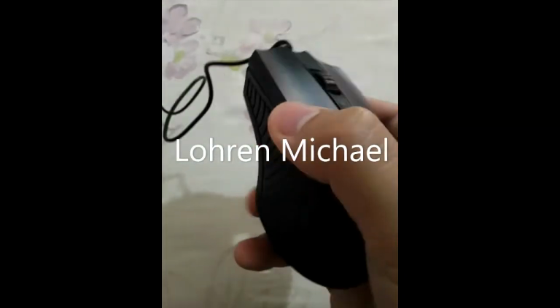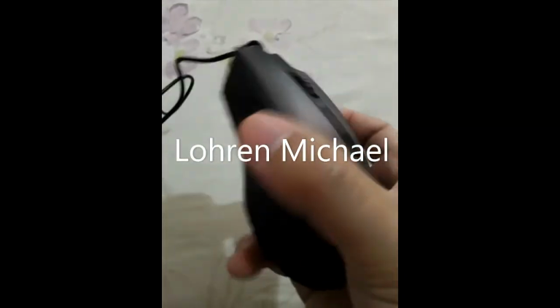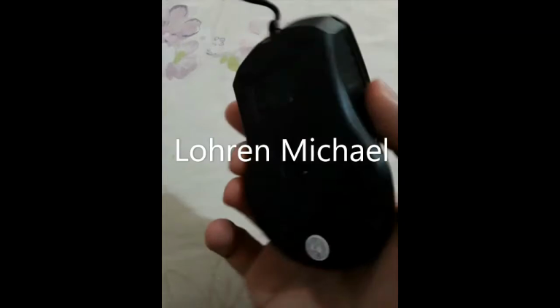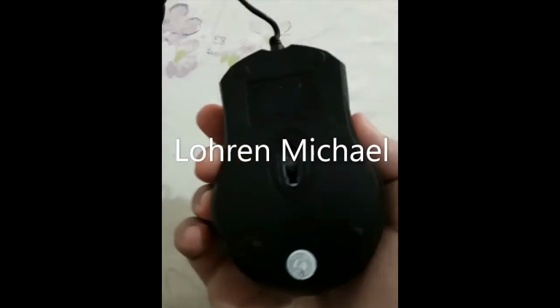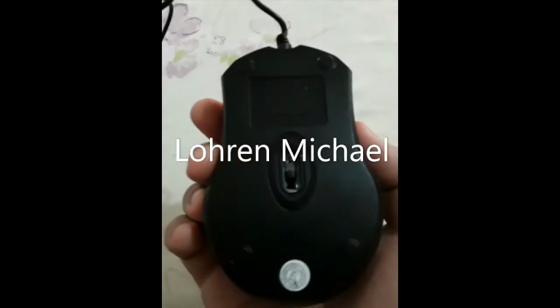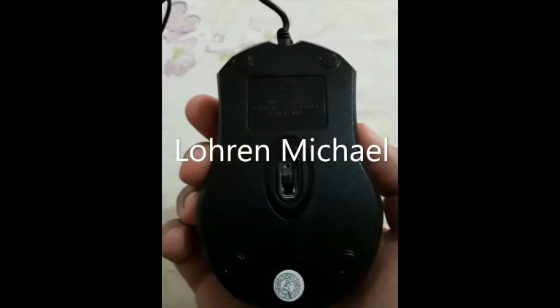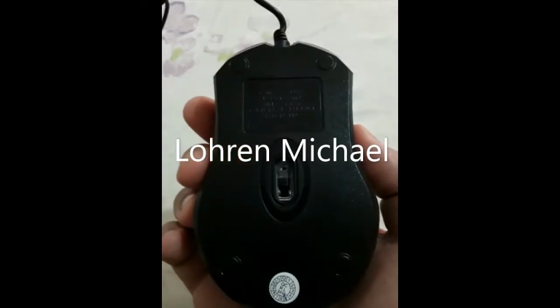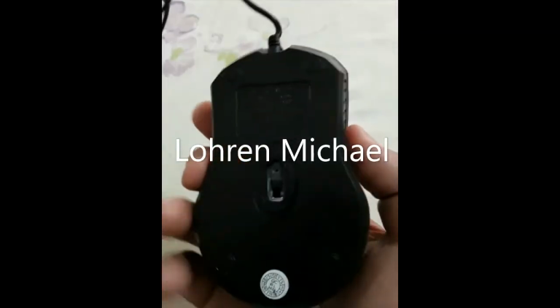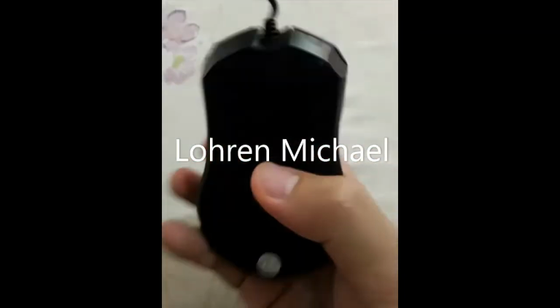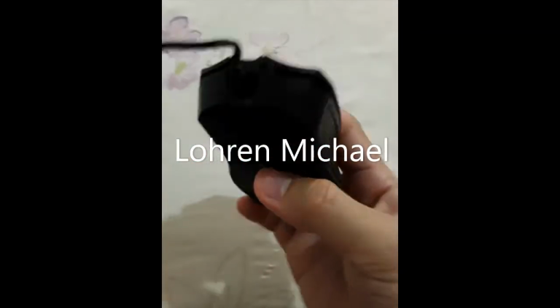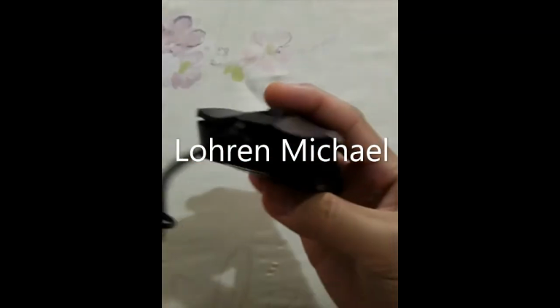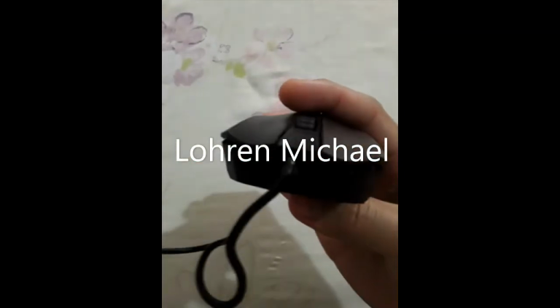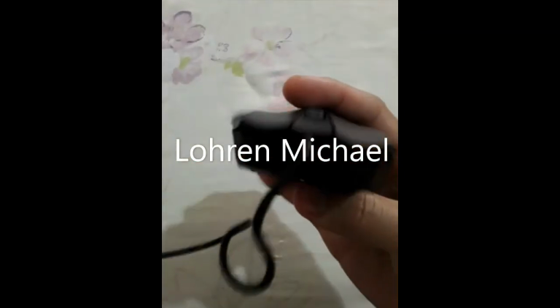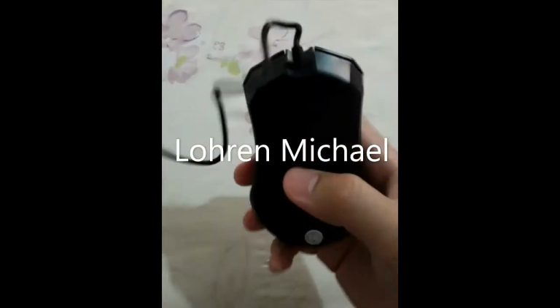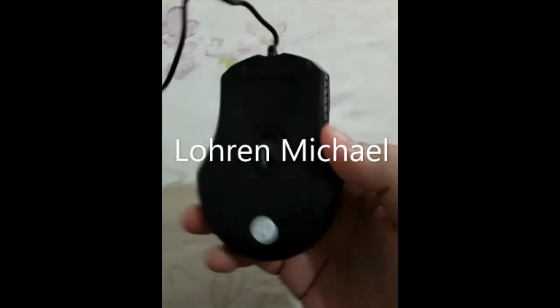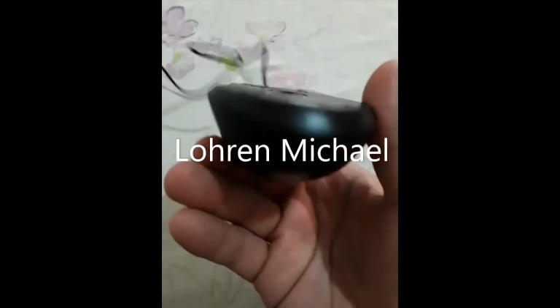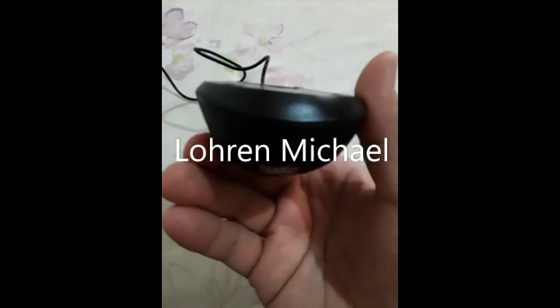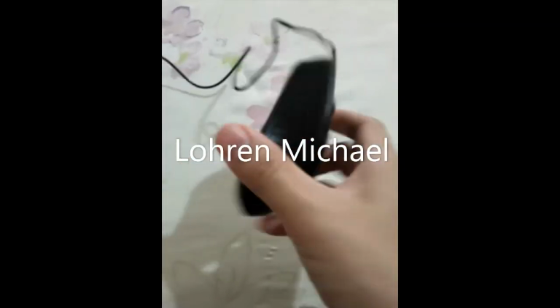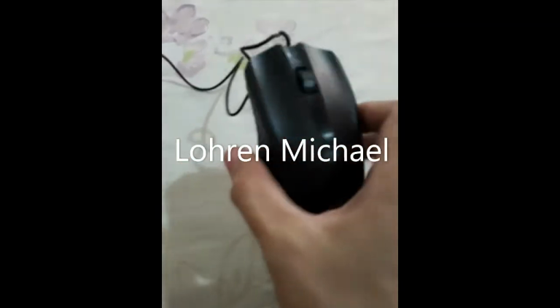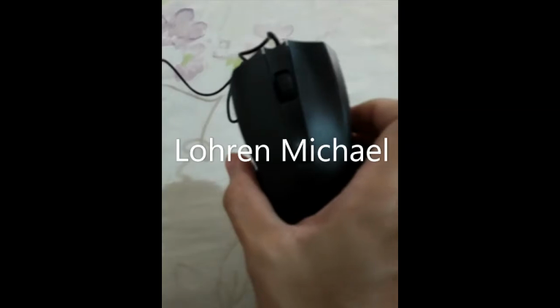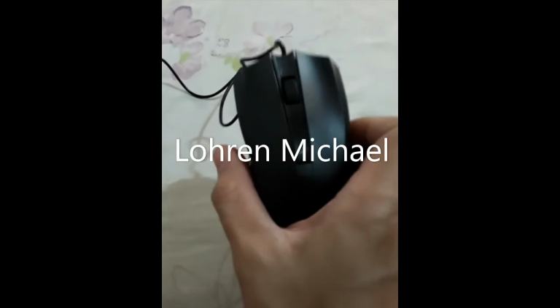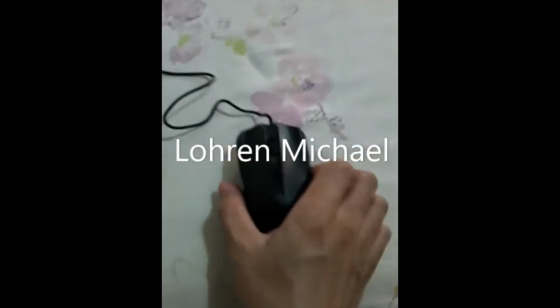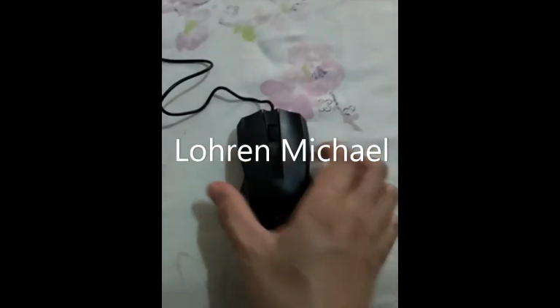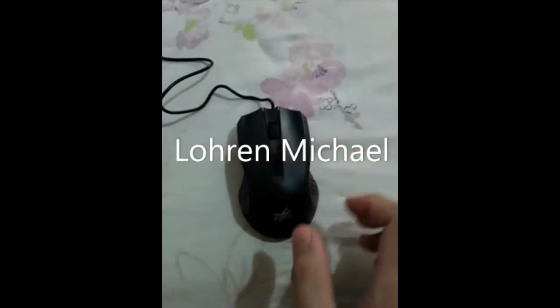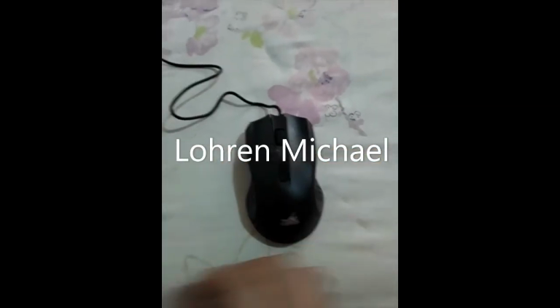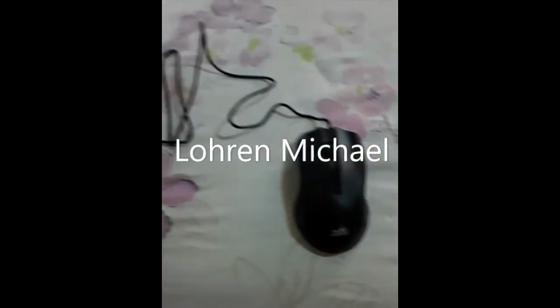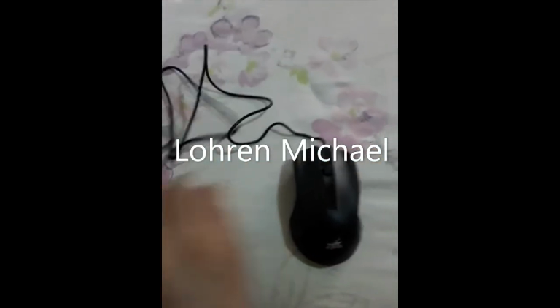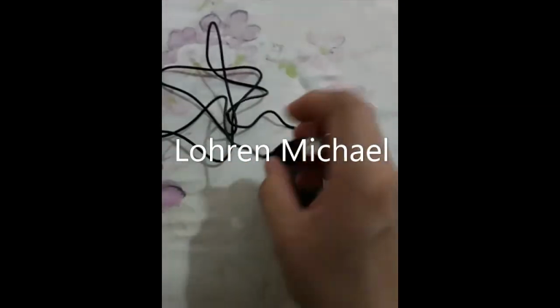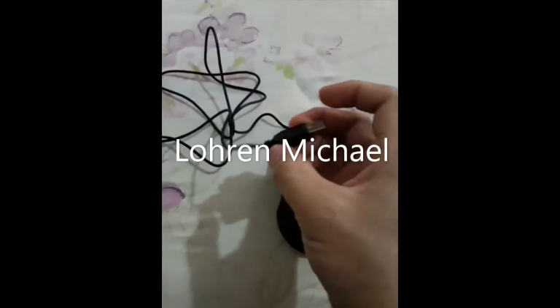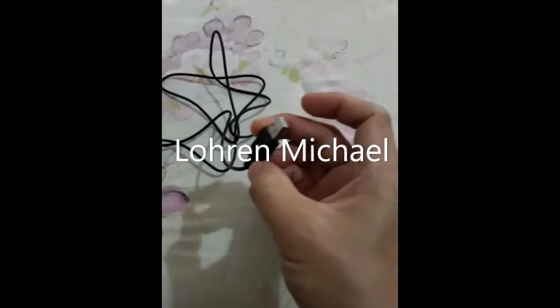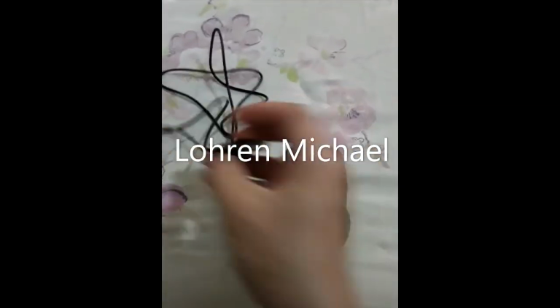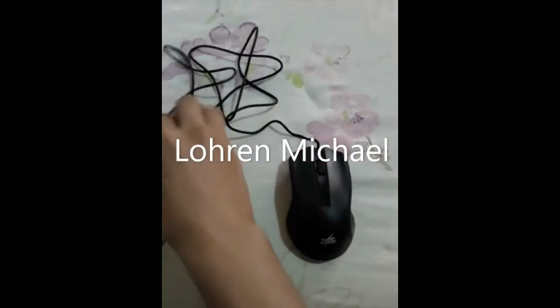This is the bottom part. It's ambidextrous. This is the USB port.